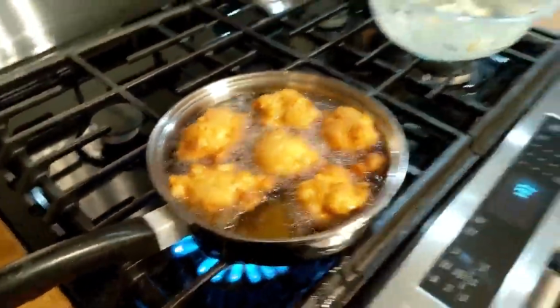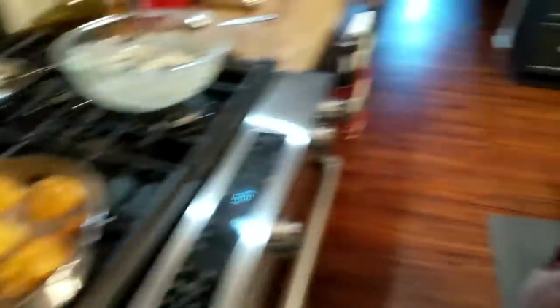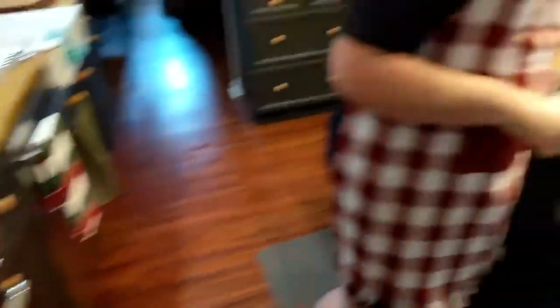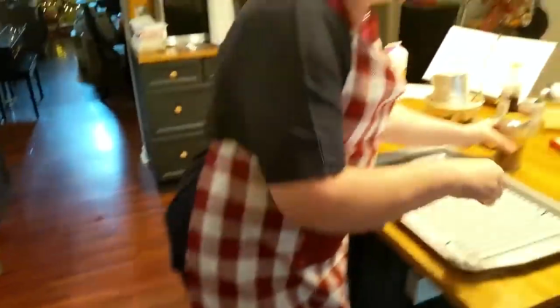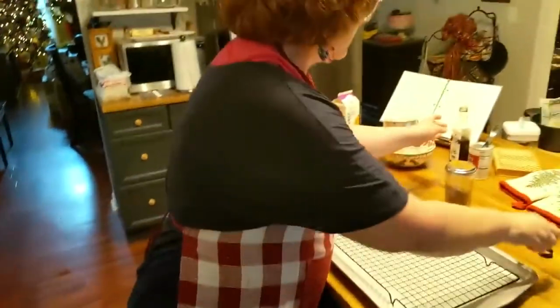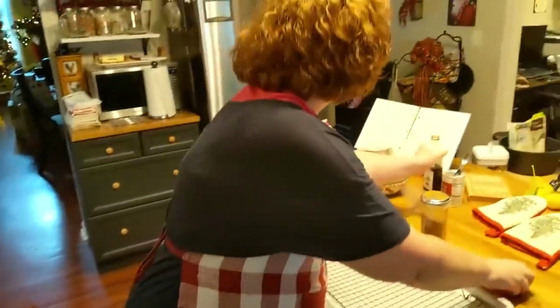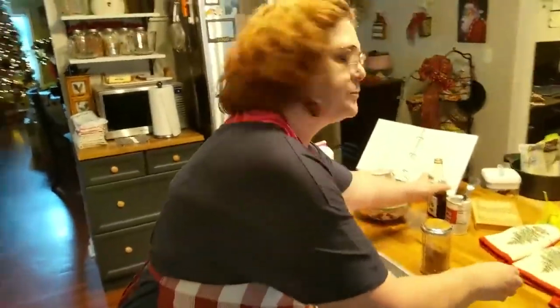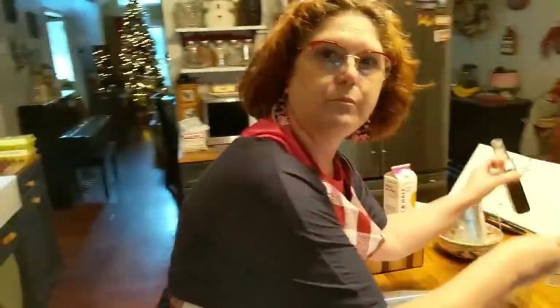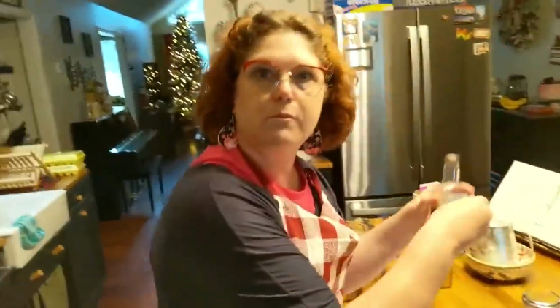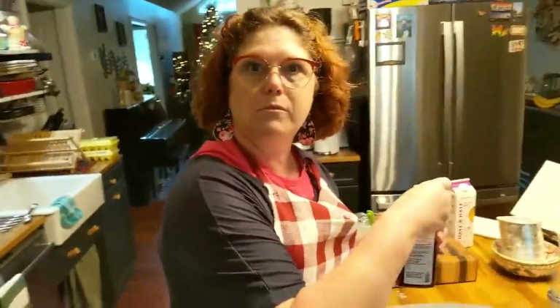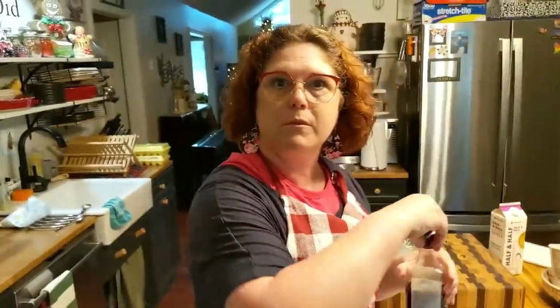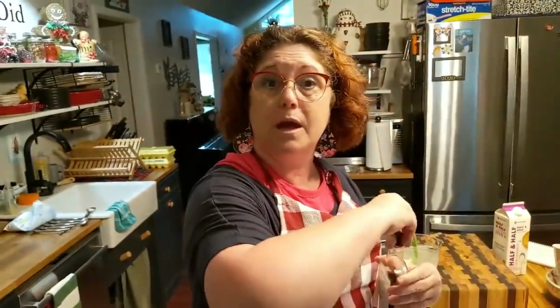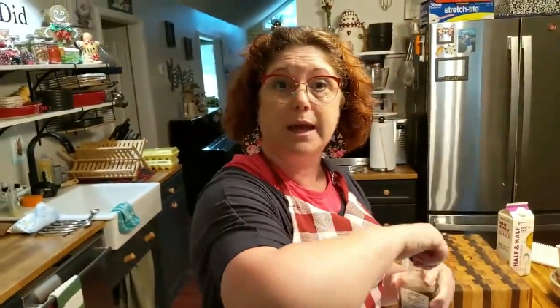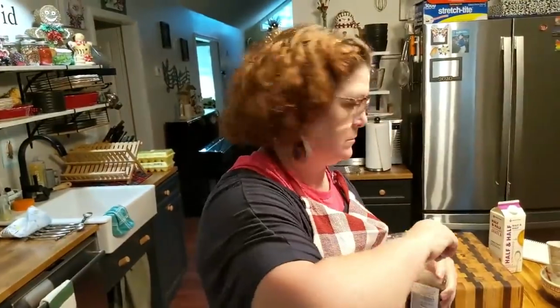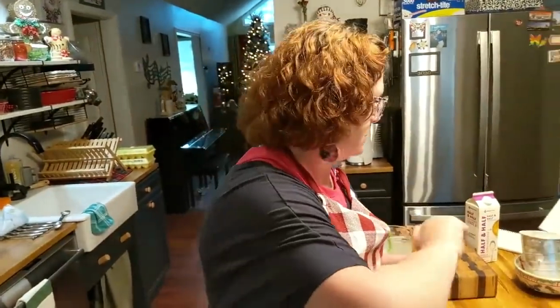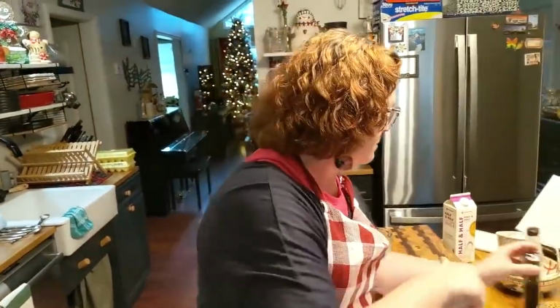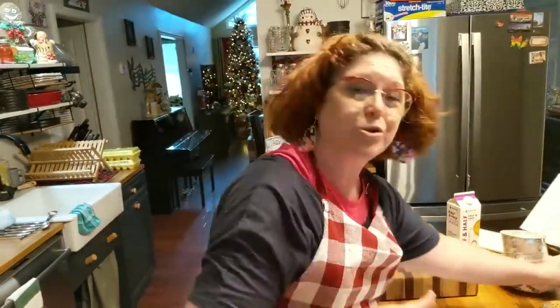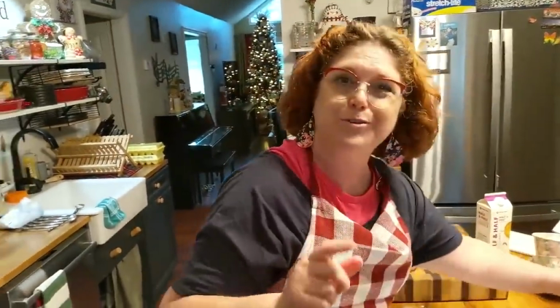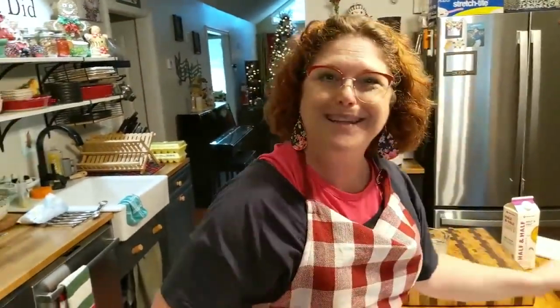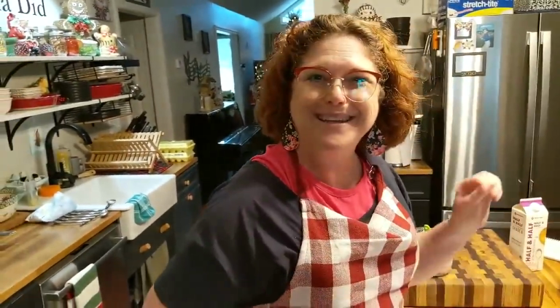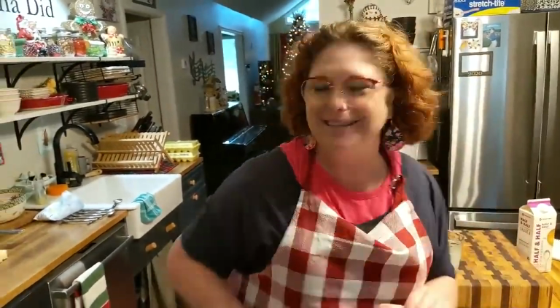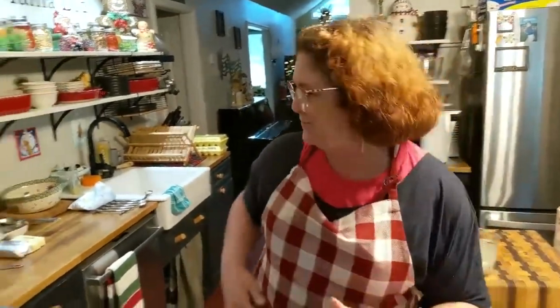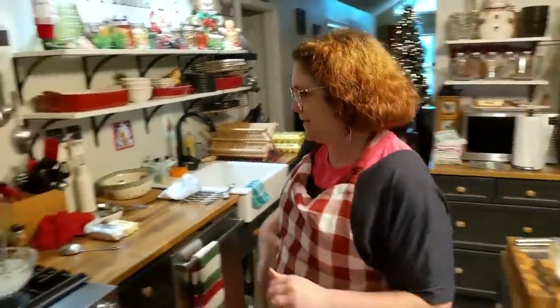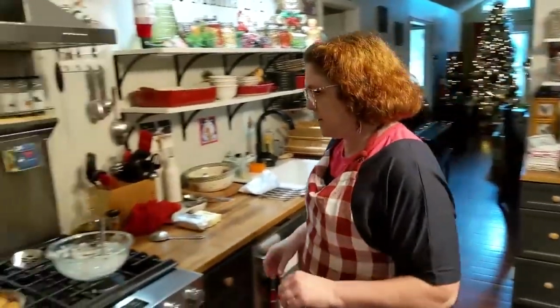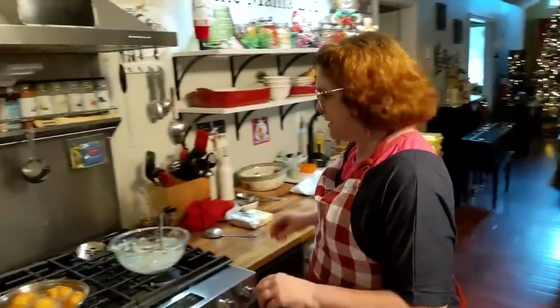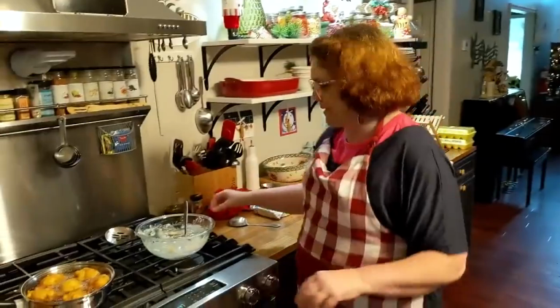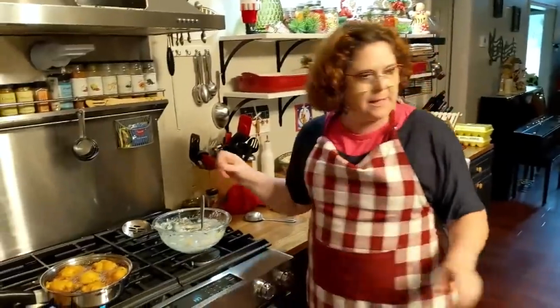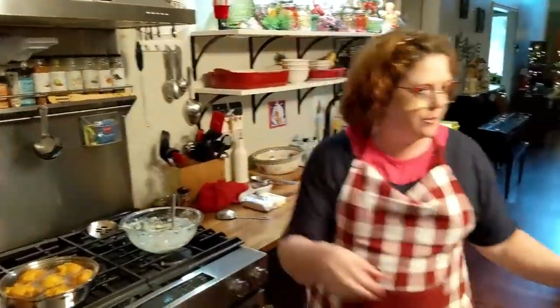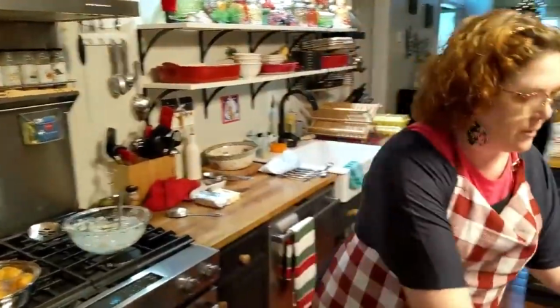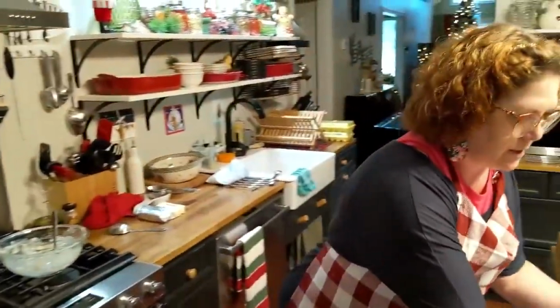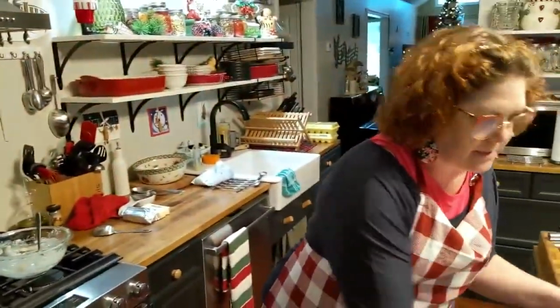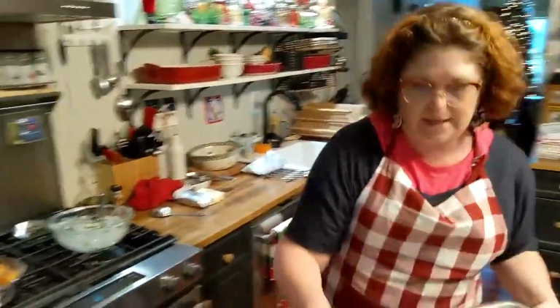They could just use self-rising flour if they wanted. Of course you want to use your White Lily. Y'all ready to get them out of here? Let's do it.